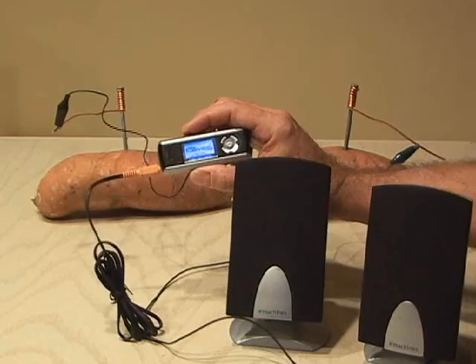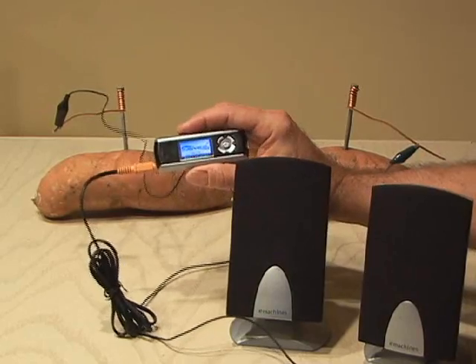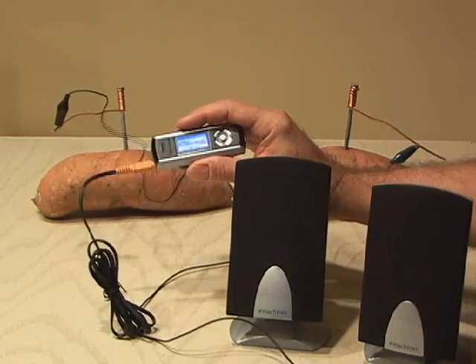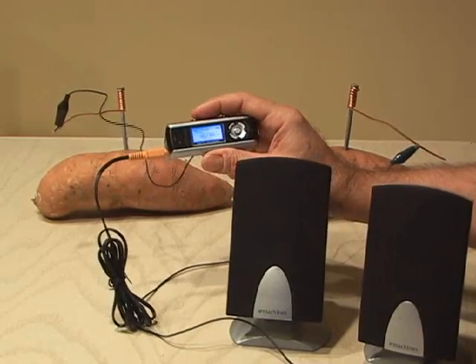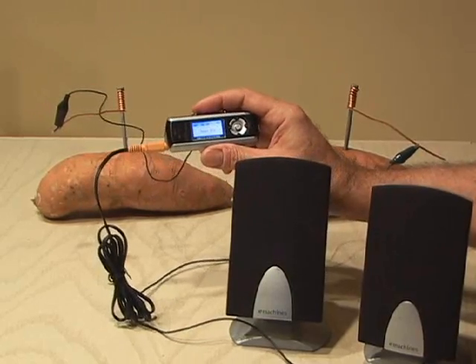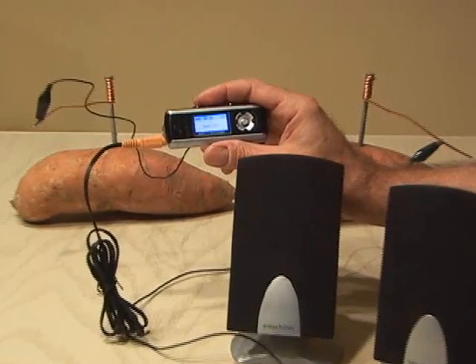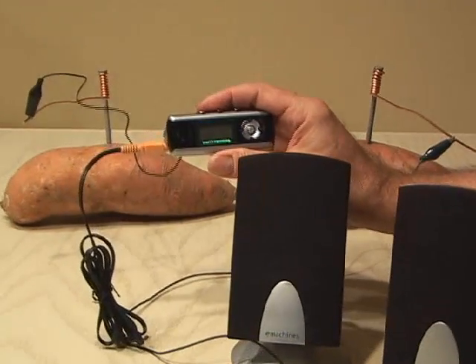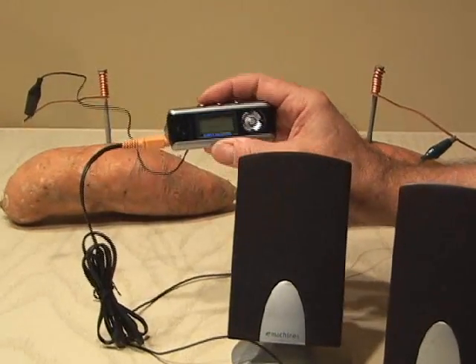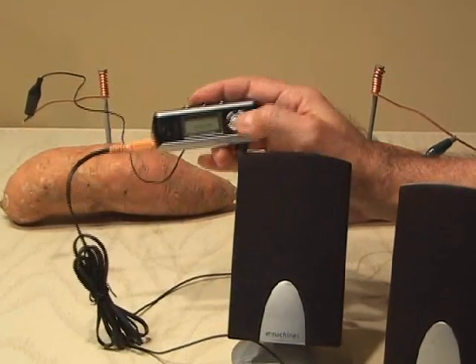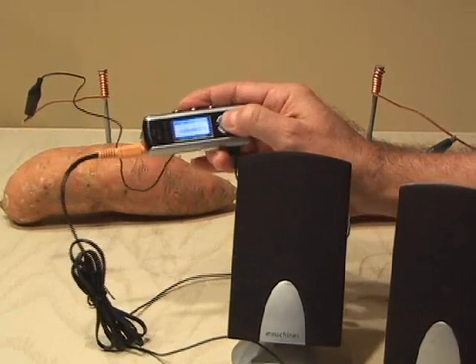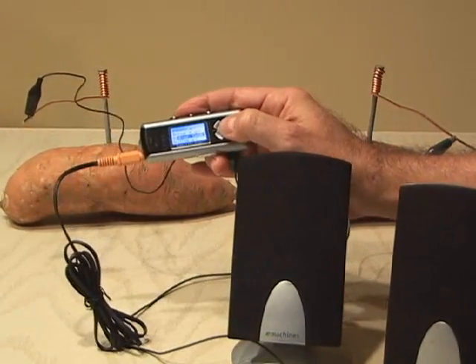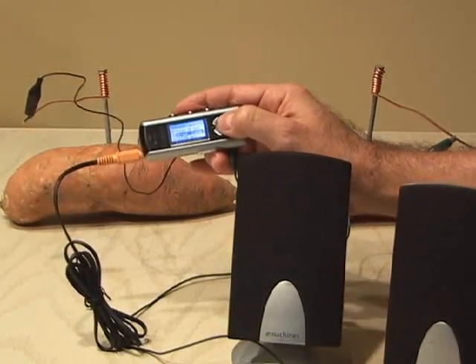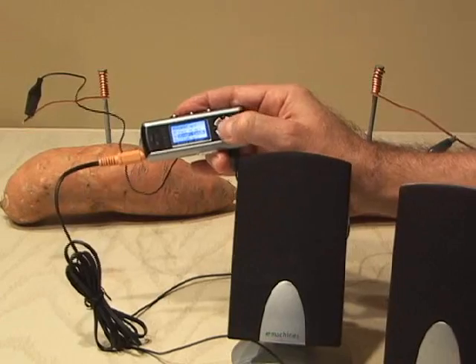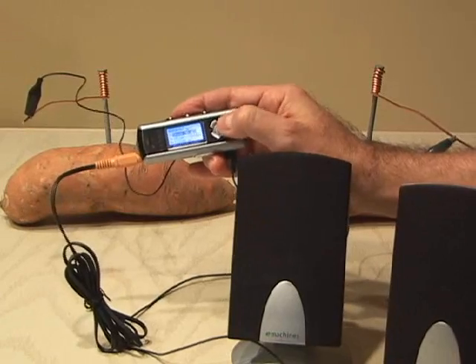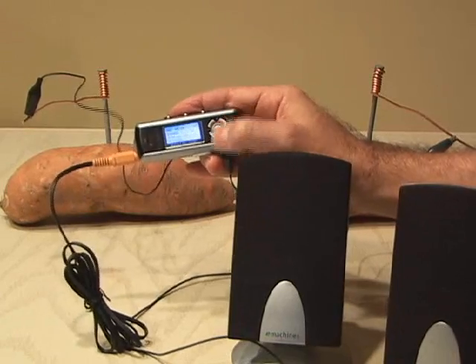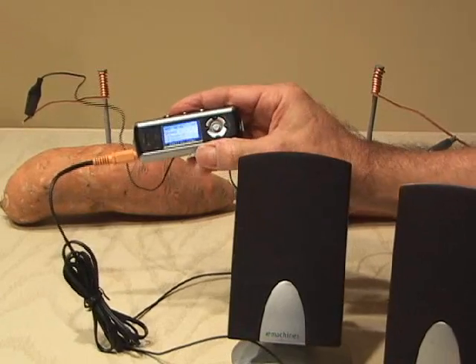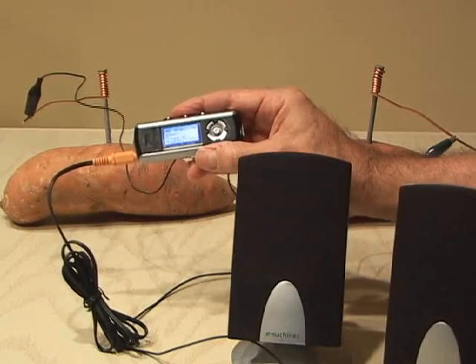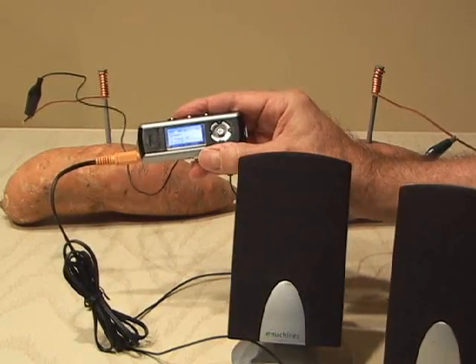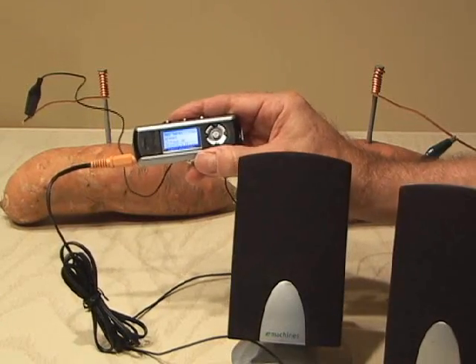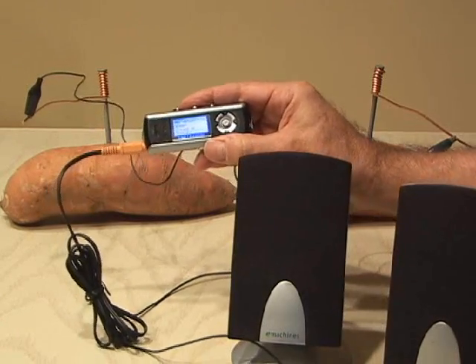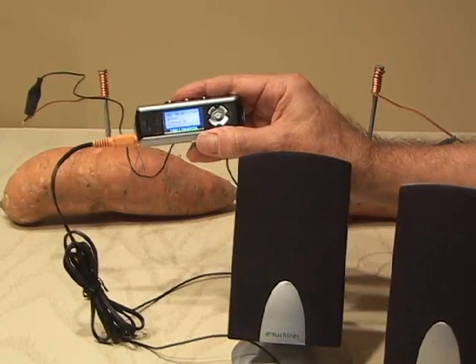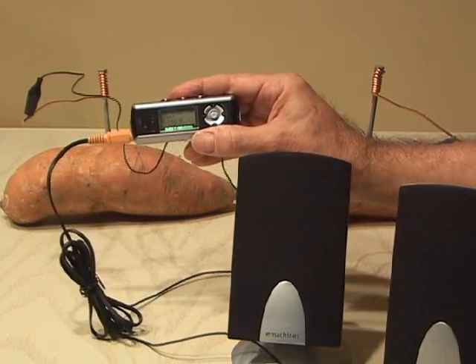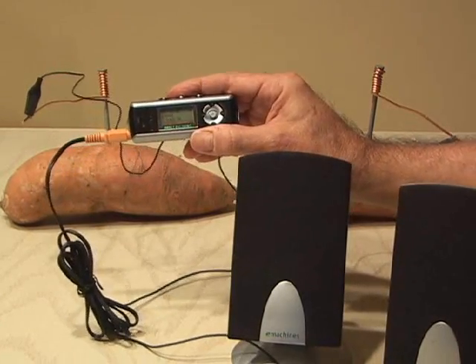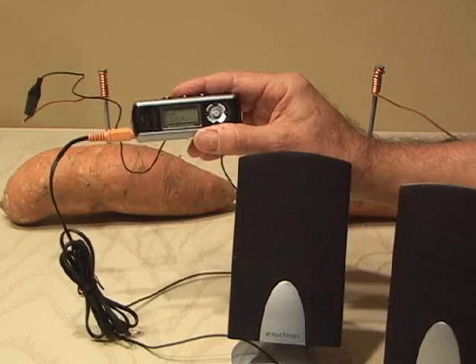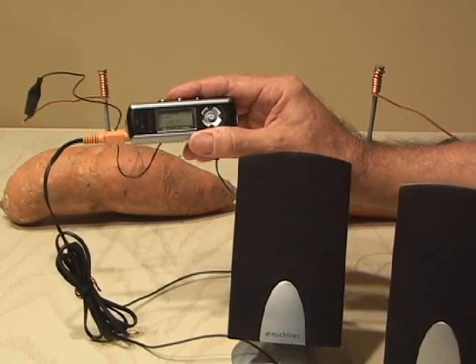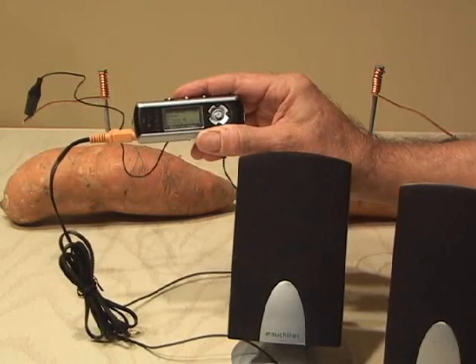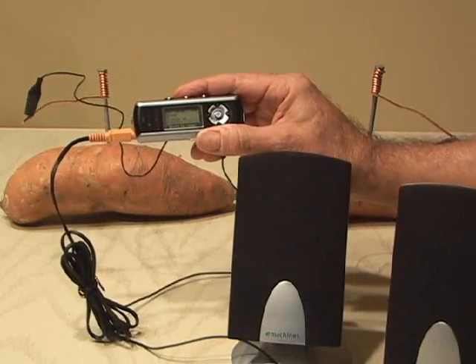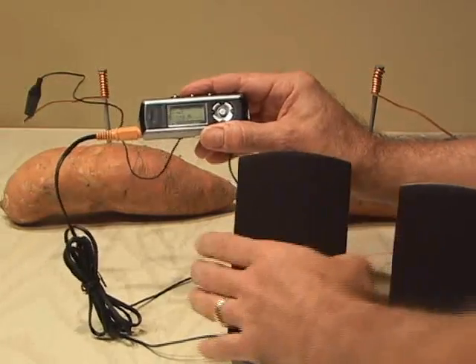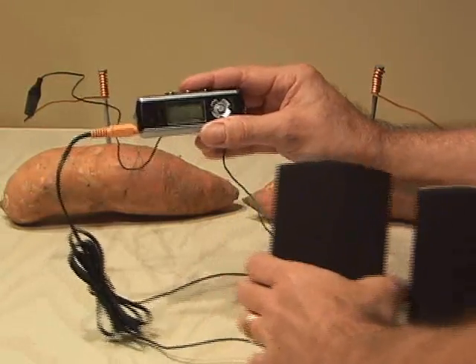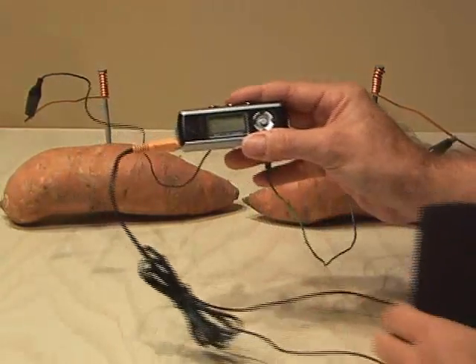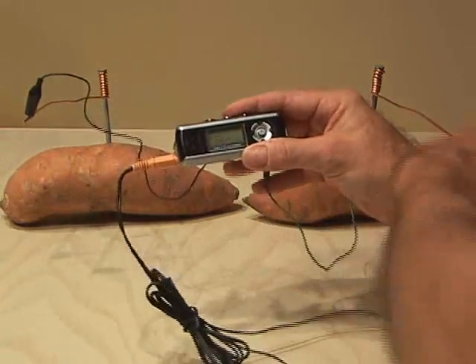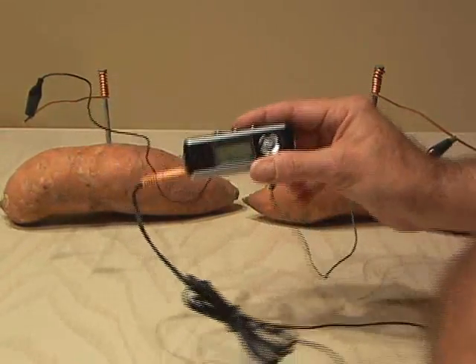We've got power. We've got power. There you have it — a potato-powered MP3 player.